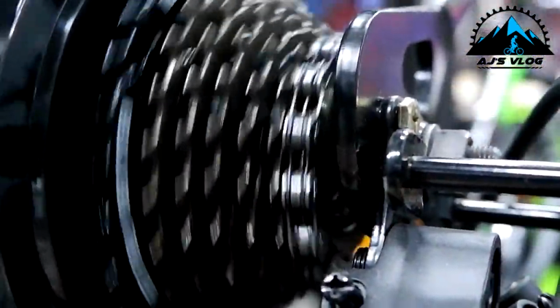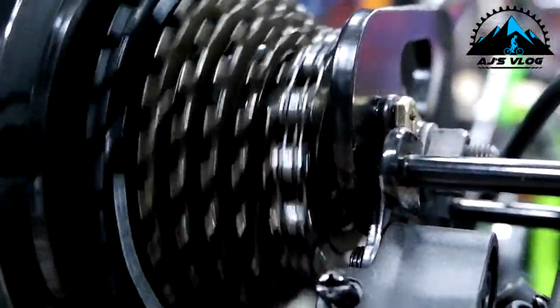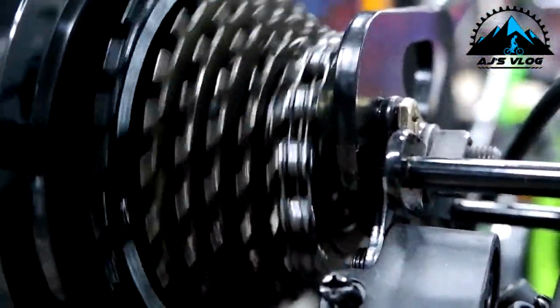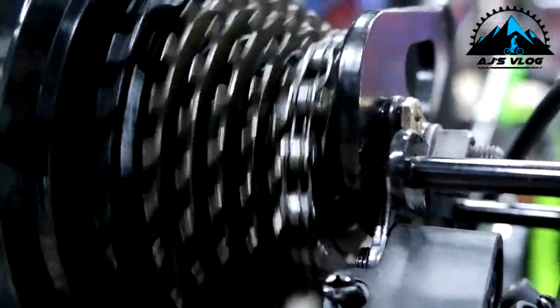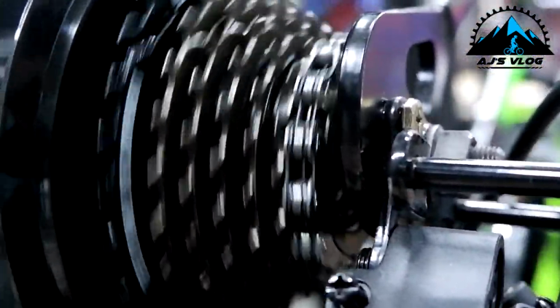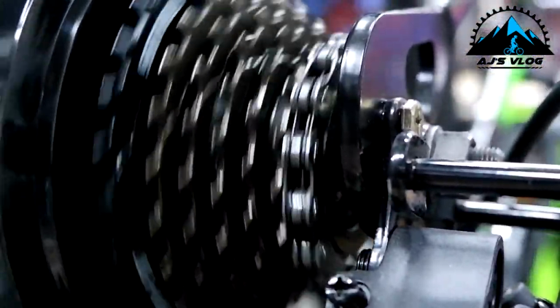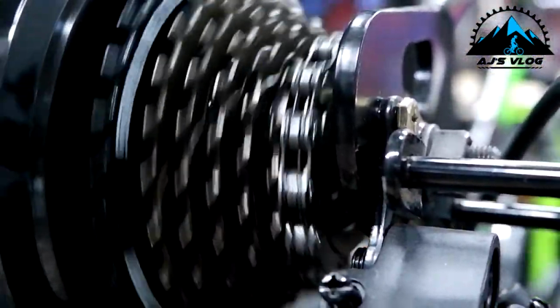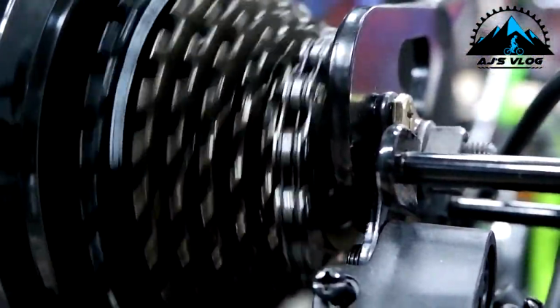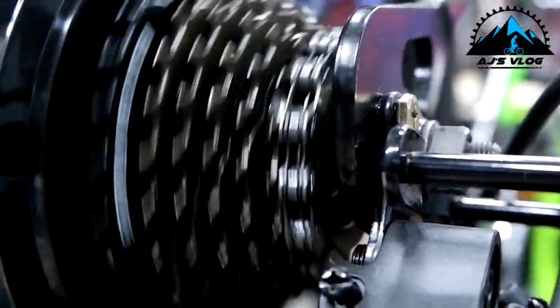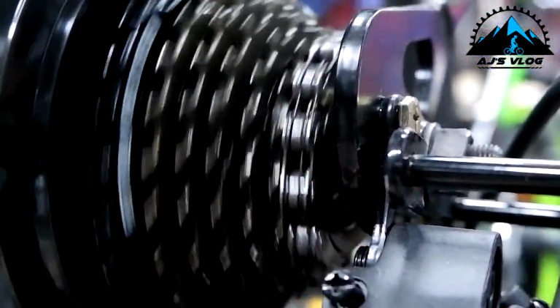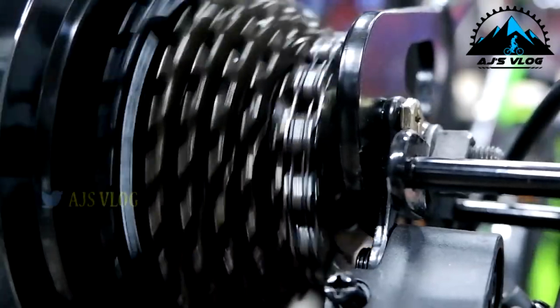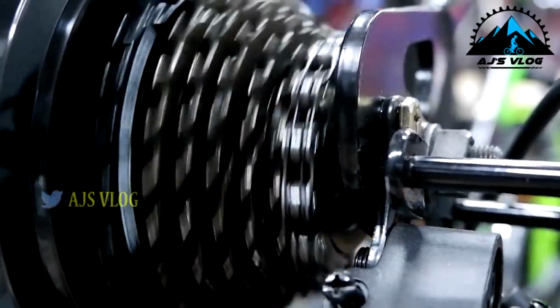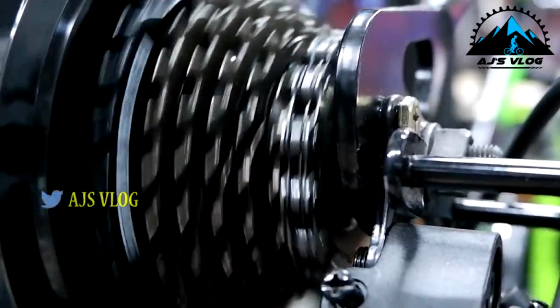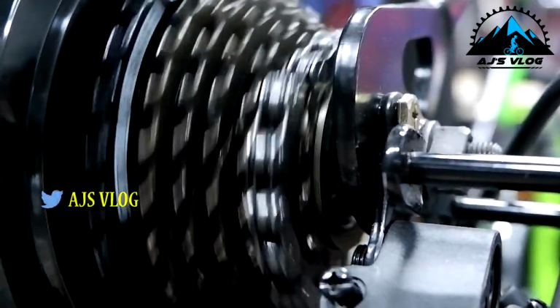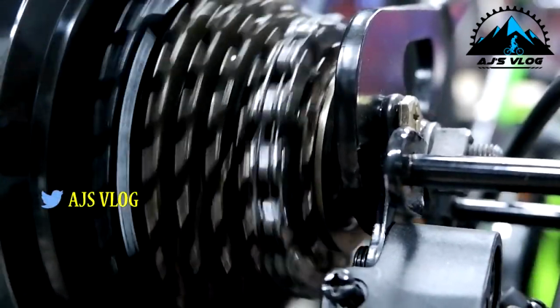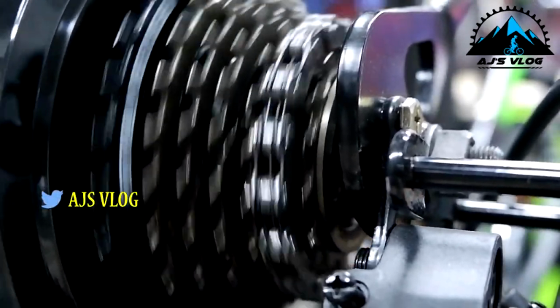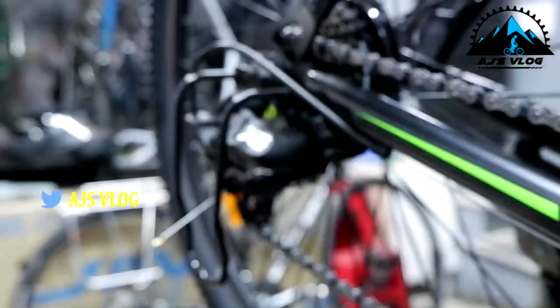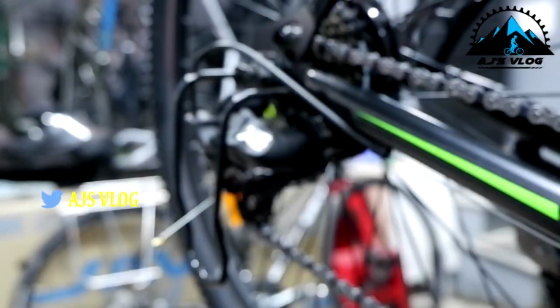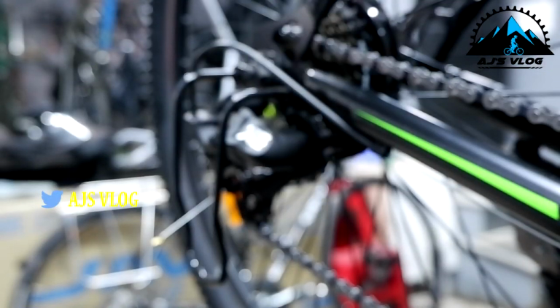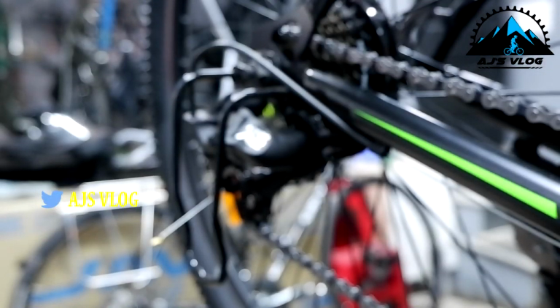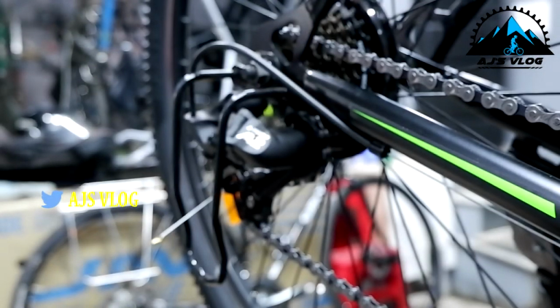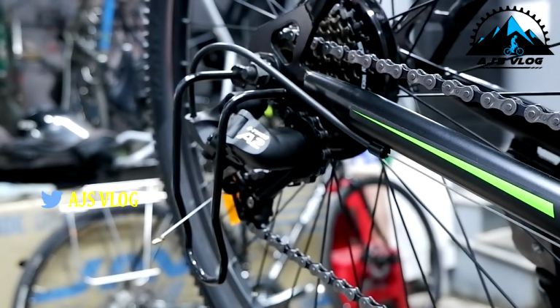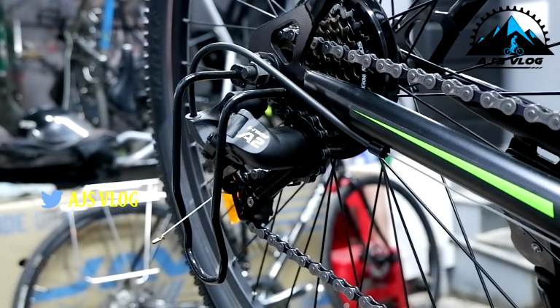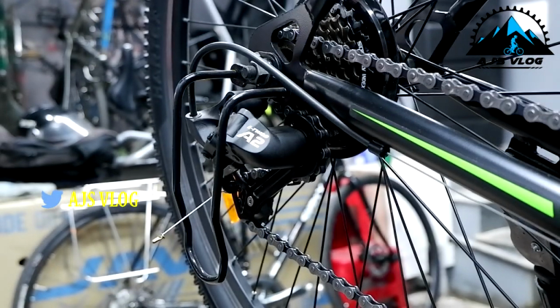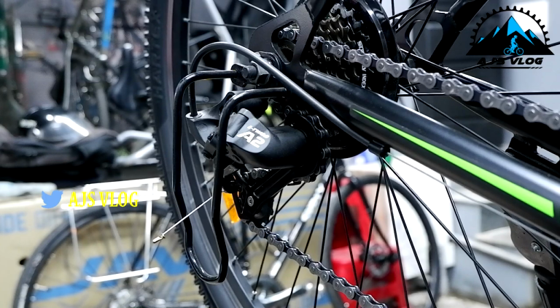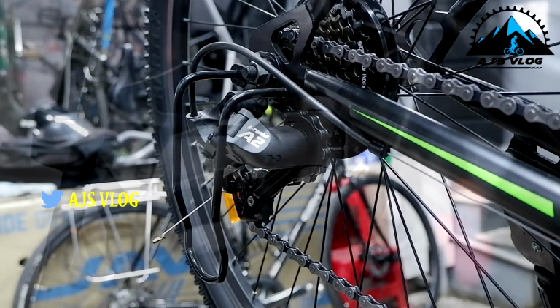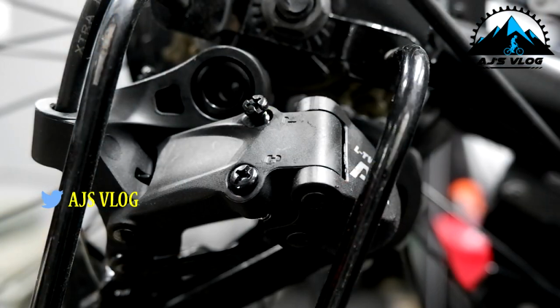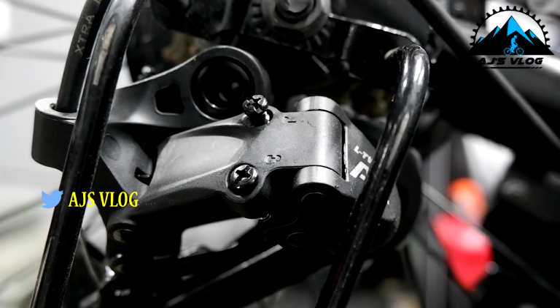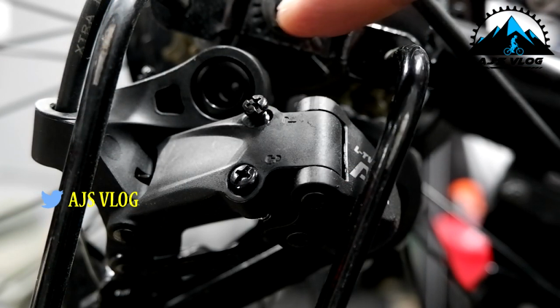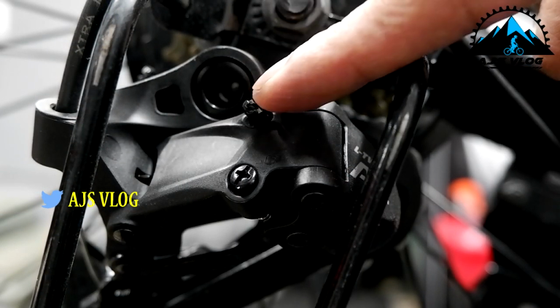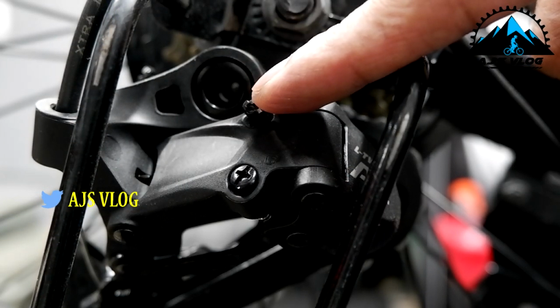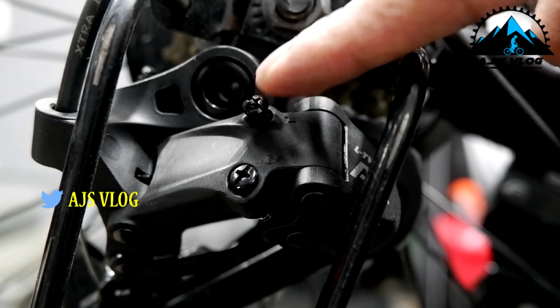Basically, this is what was happening. The problem was in the rear derailleur — it just needed some tuning. These two screws needed to be tuned.